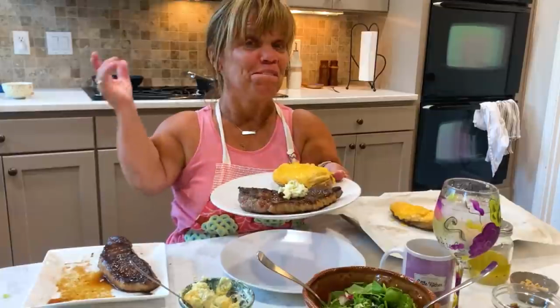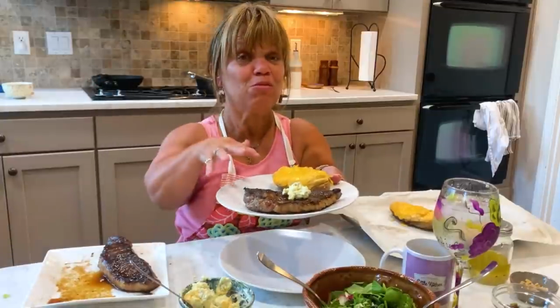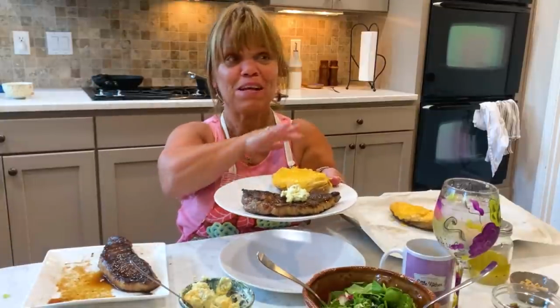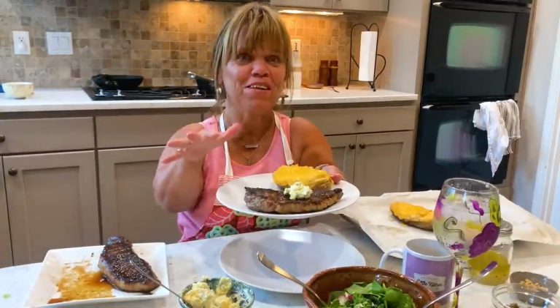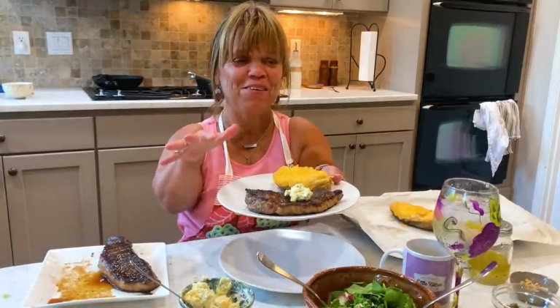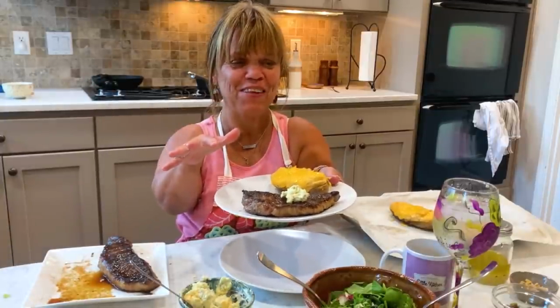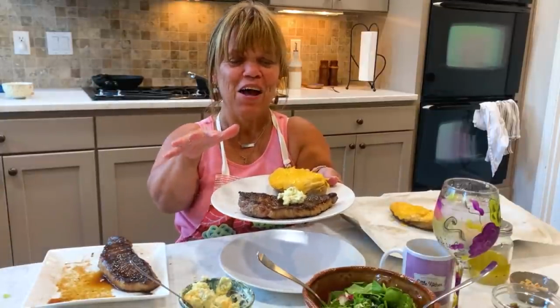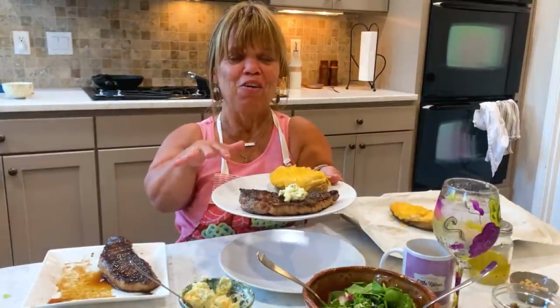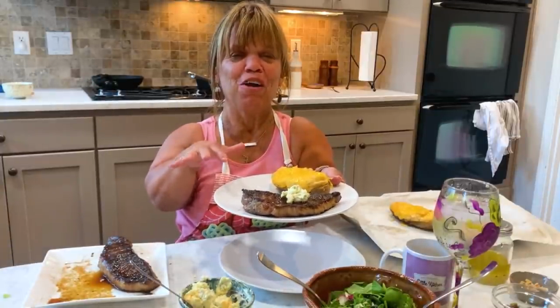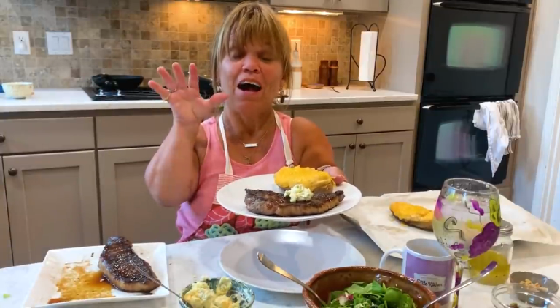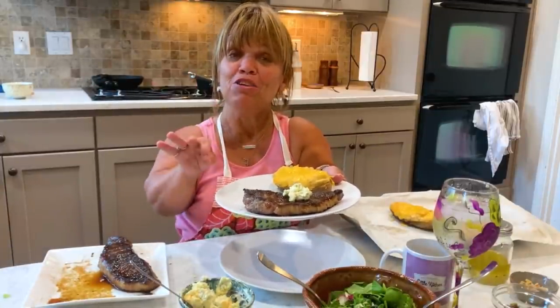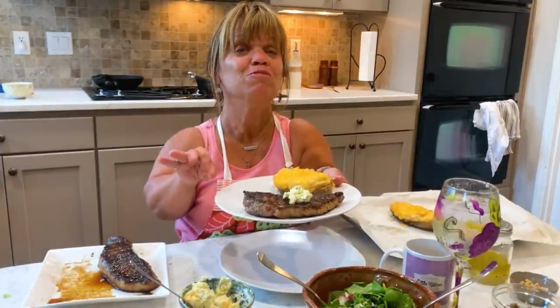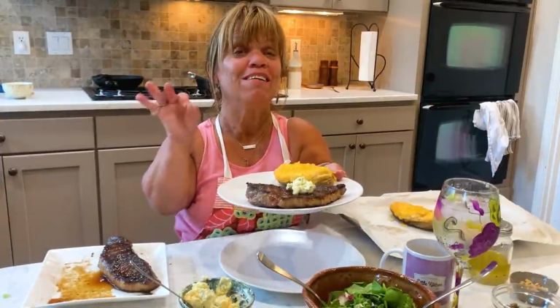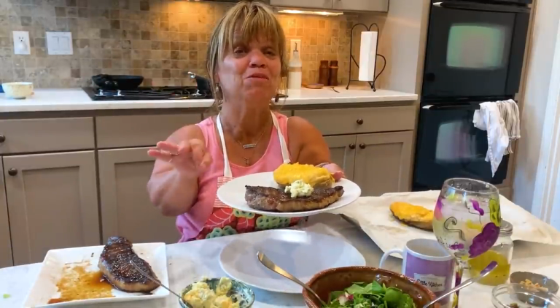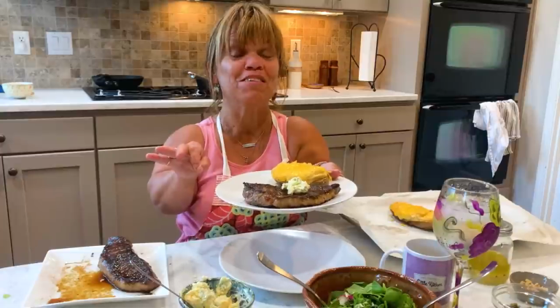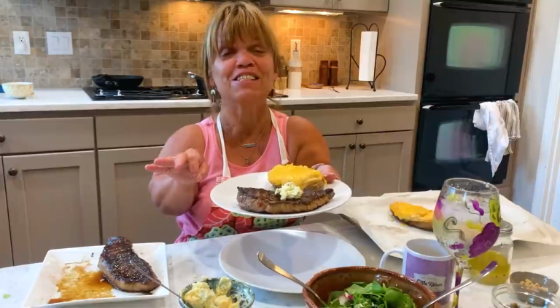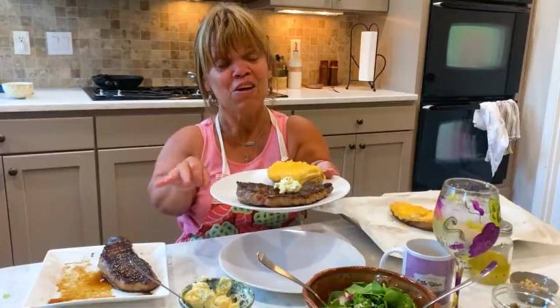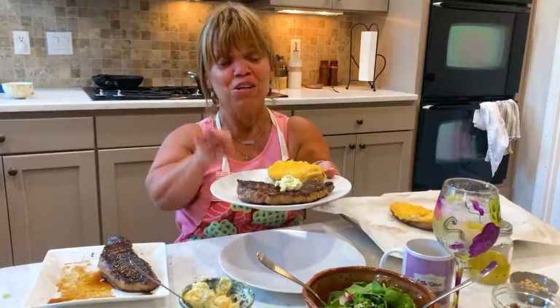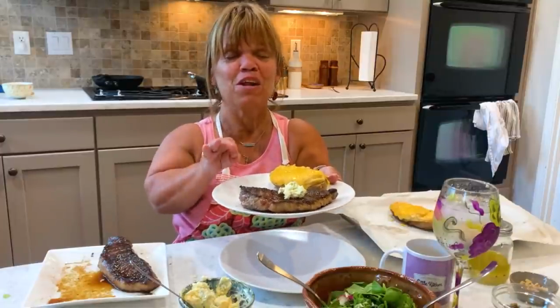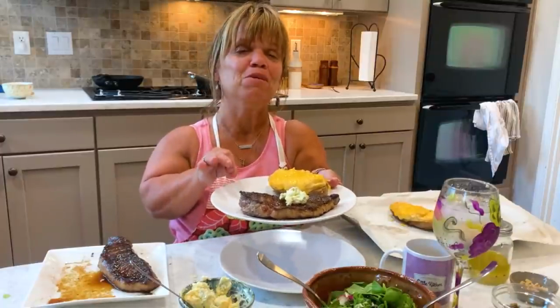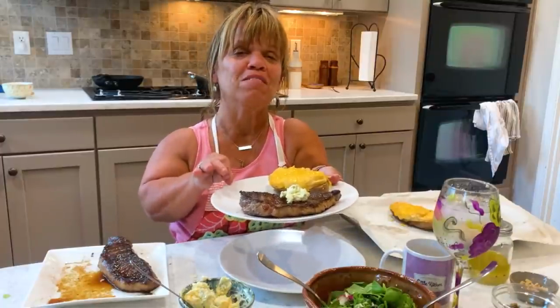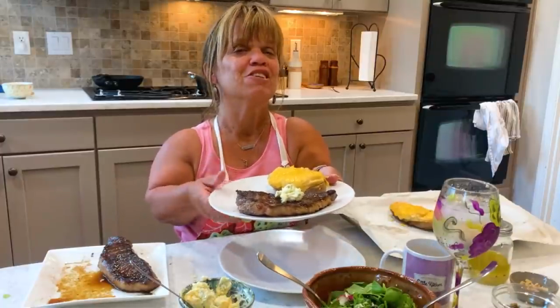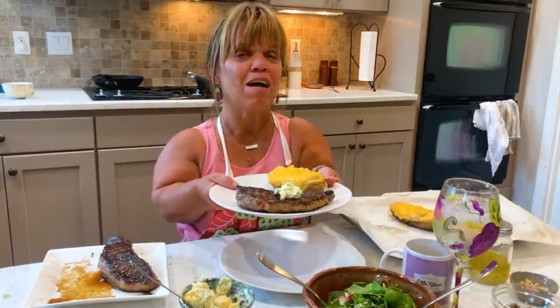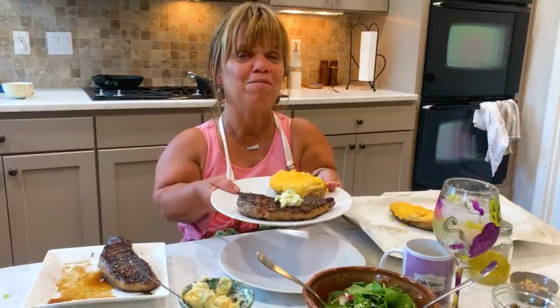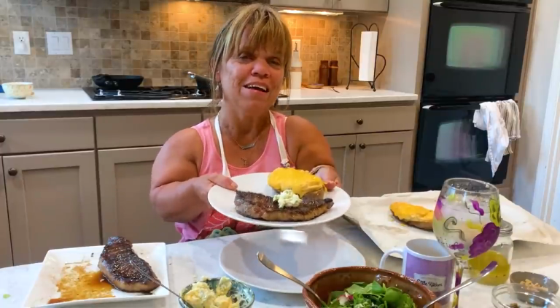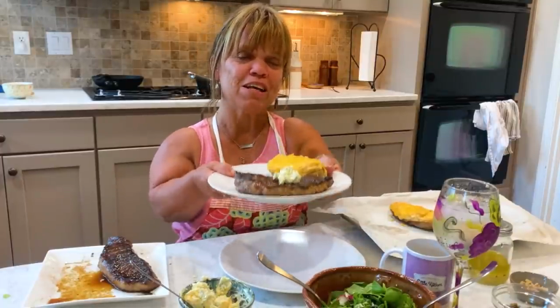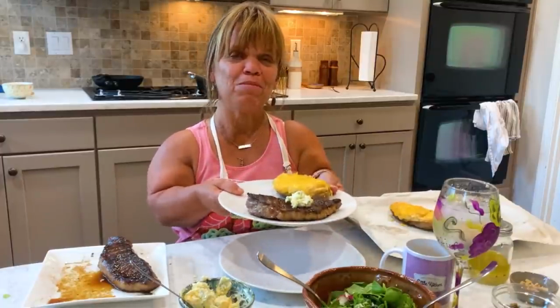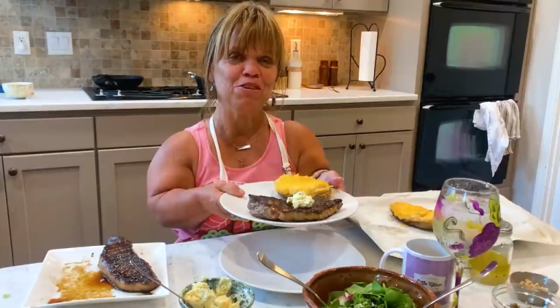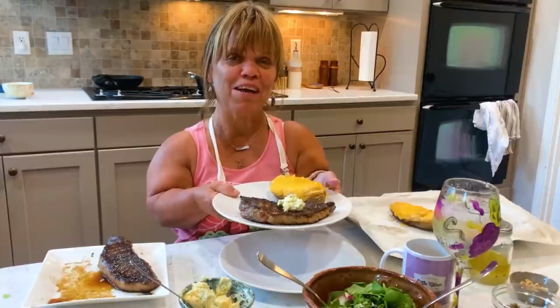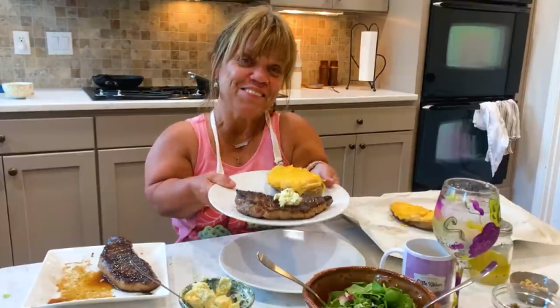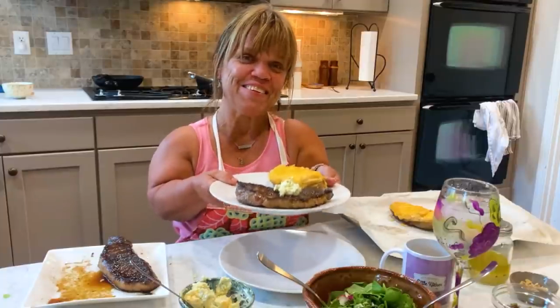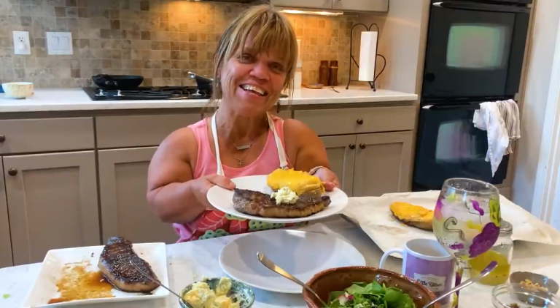This recipe and all the other recipes are over on my YouTube channel, Amy Roloff's Little Kitchen, or you can go to AmyRoloffsLittleKitchen.com. Check it out on my YouTube channel. Thanks!